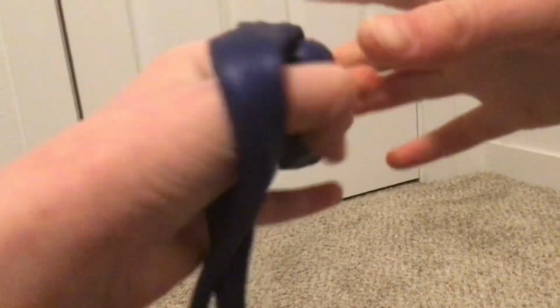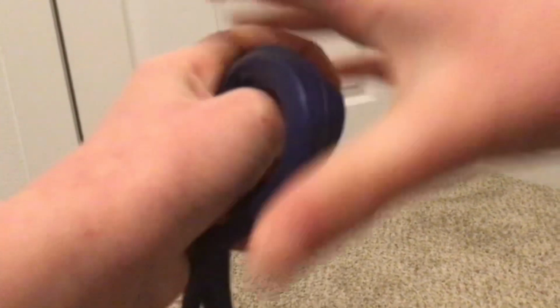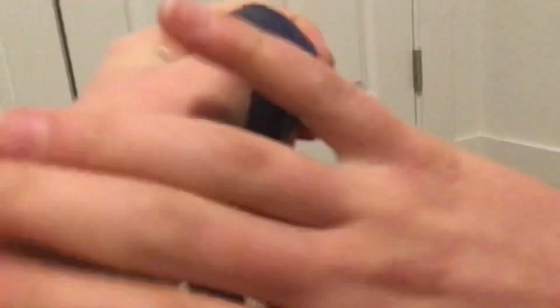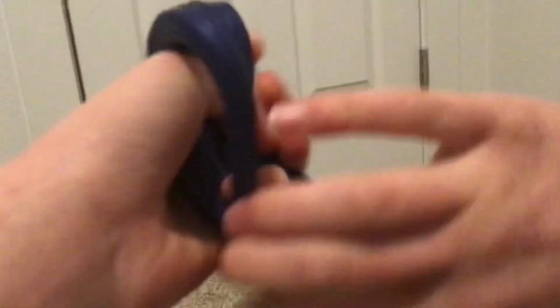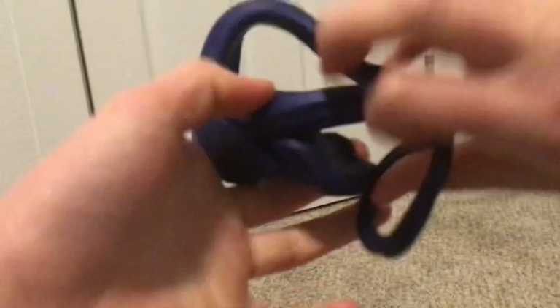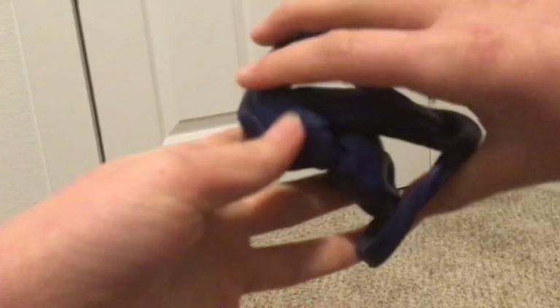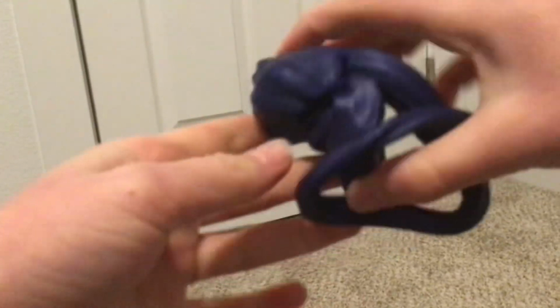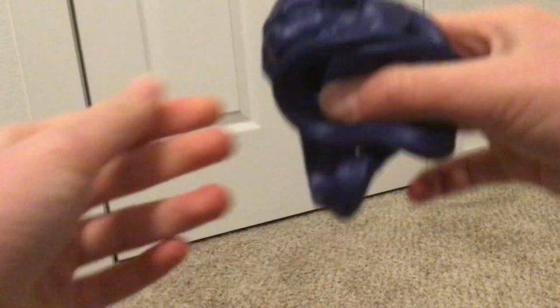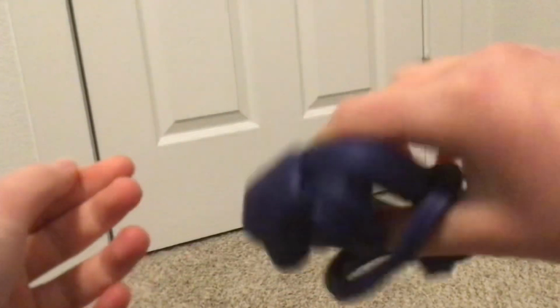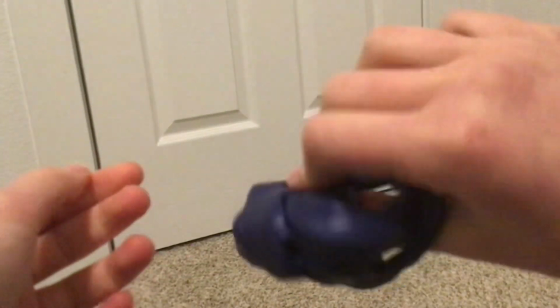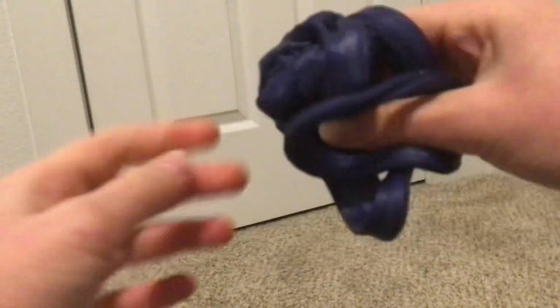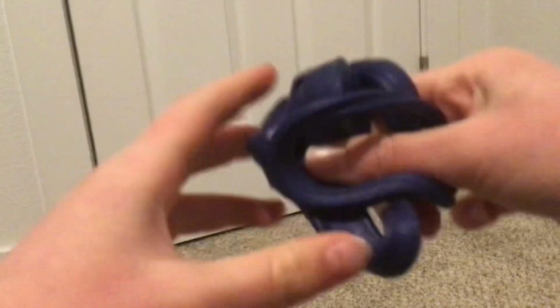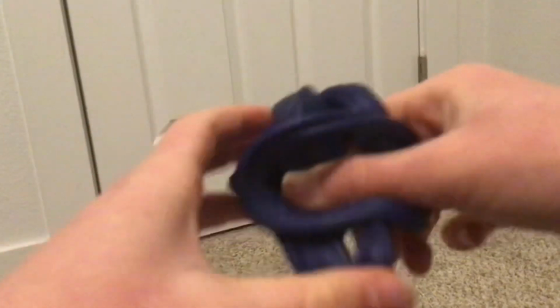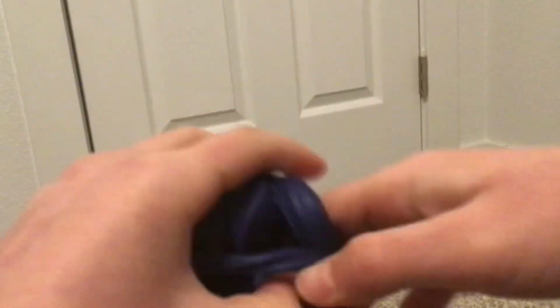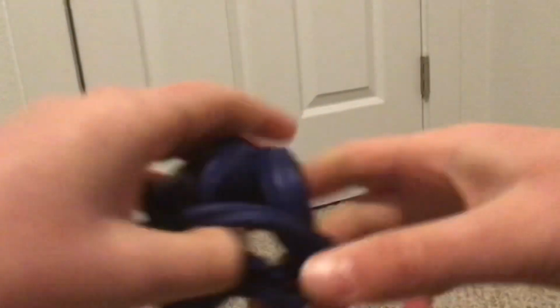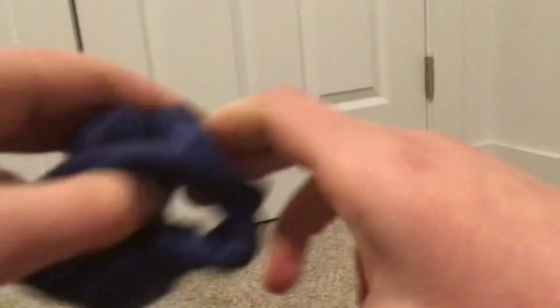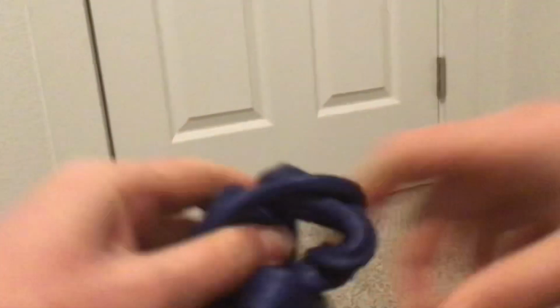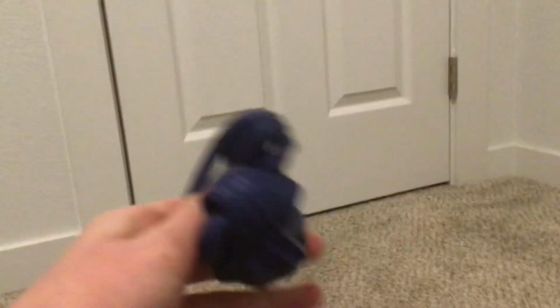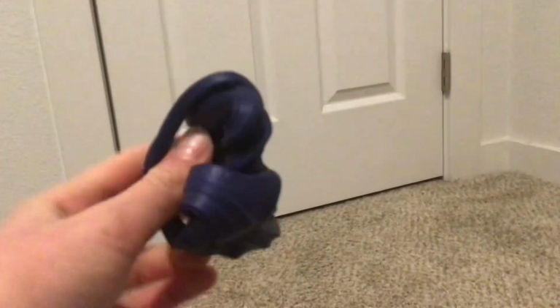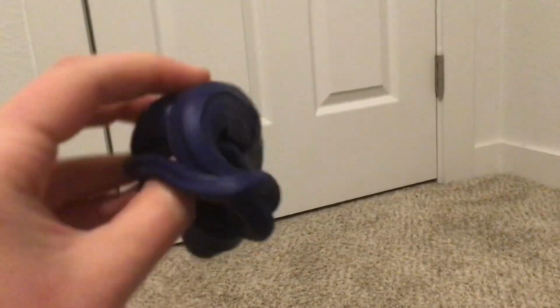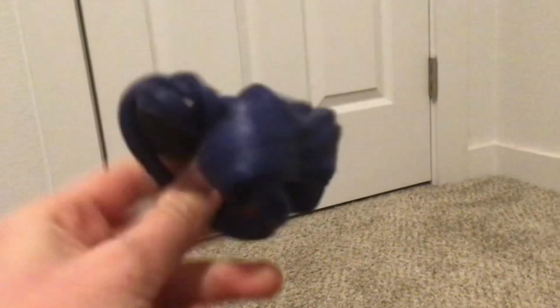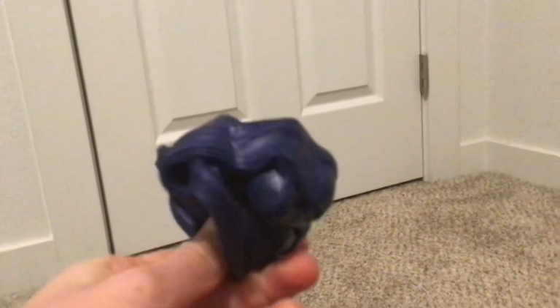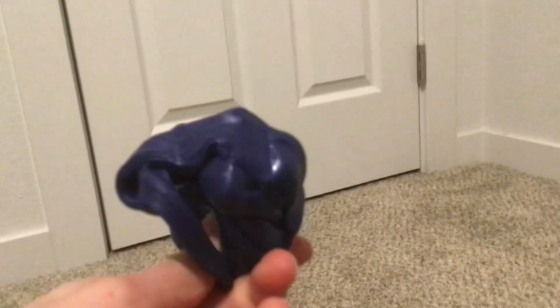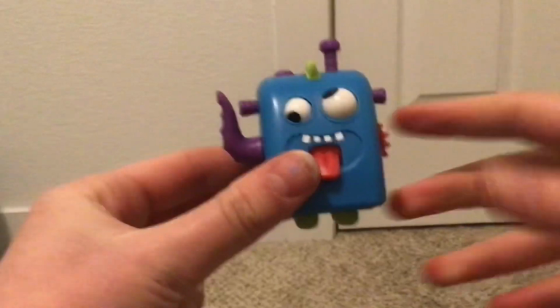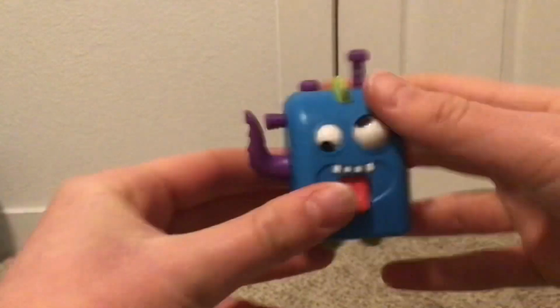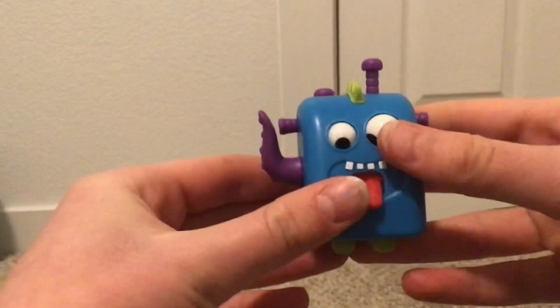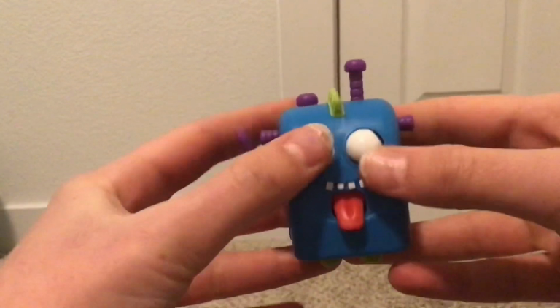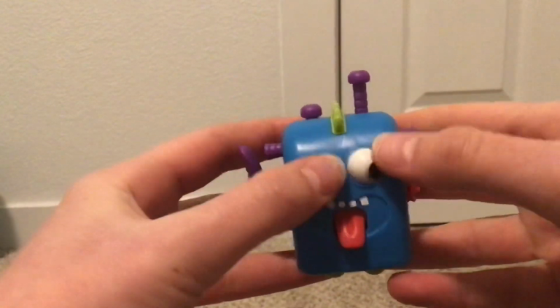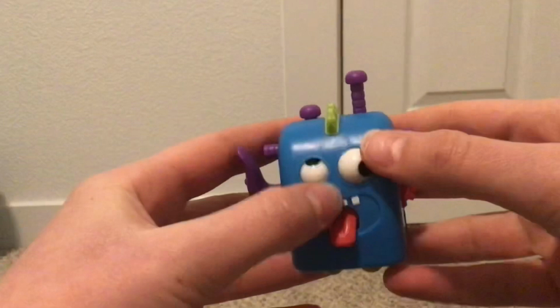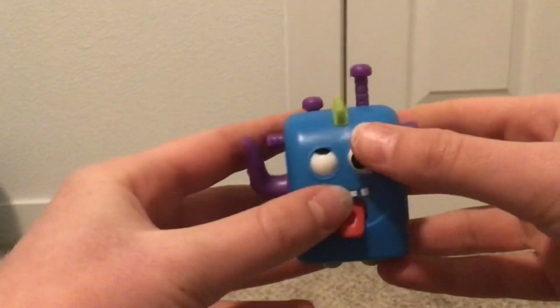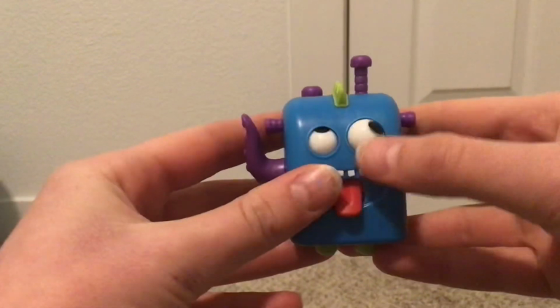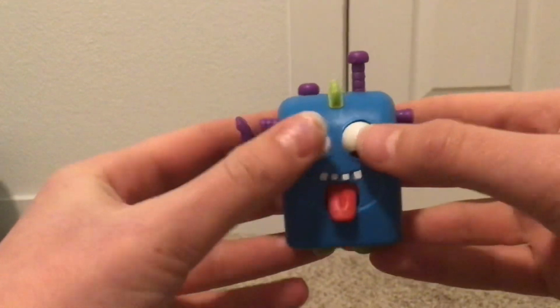If you guys have never had Crazy Aaron's Thinking Putty, next time you are at a store get it. It's the best decision you will ever make.